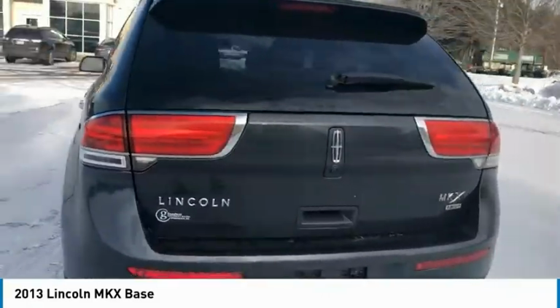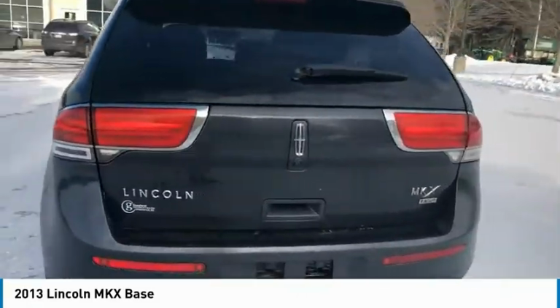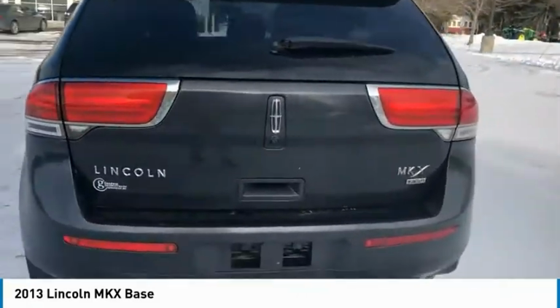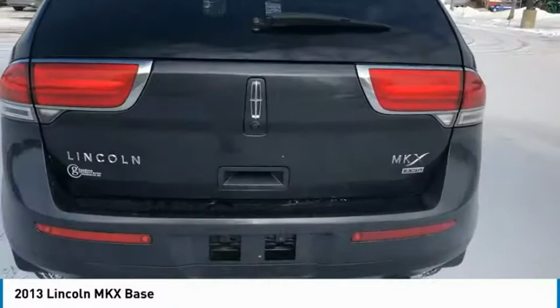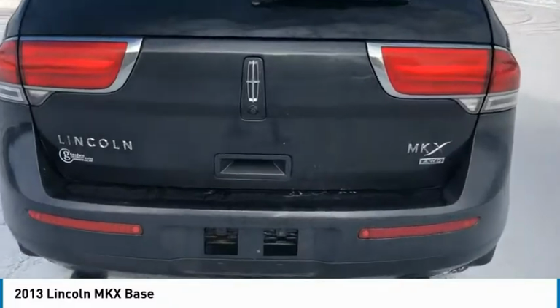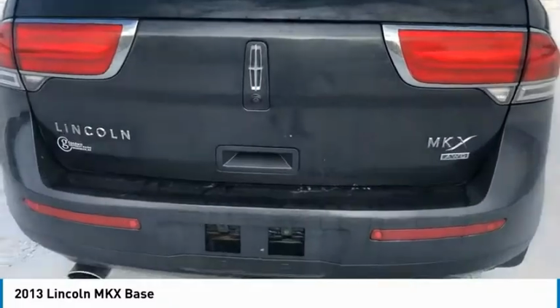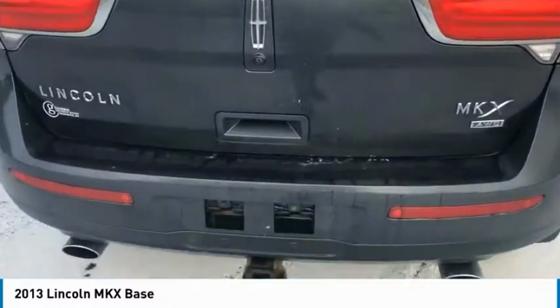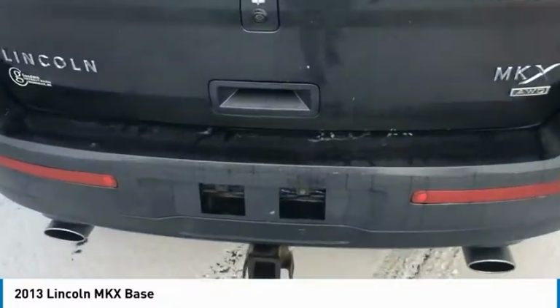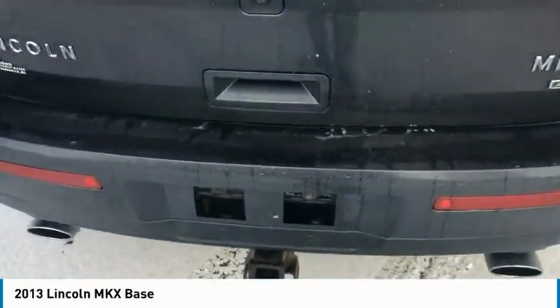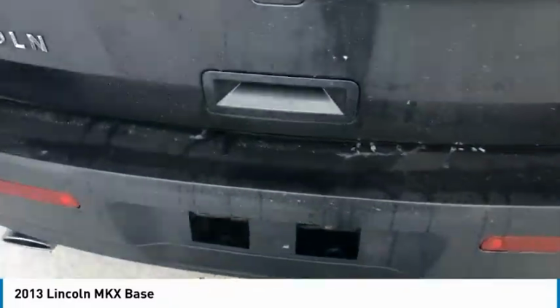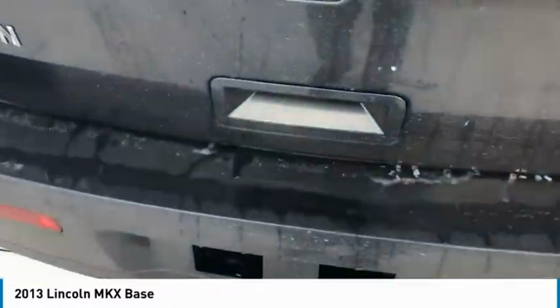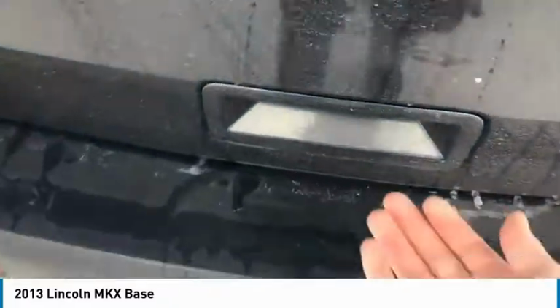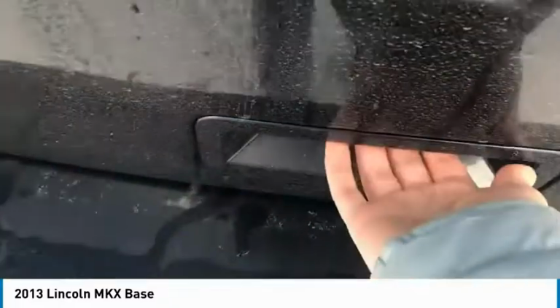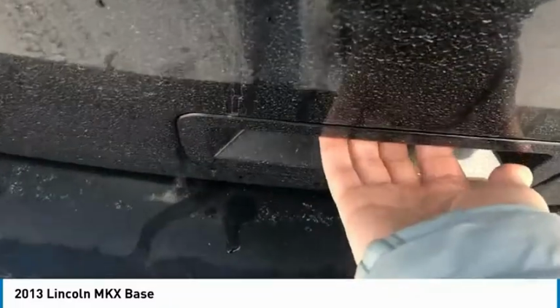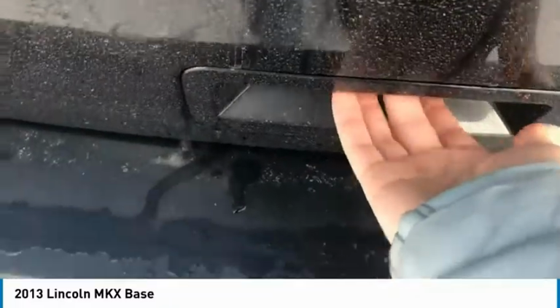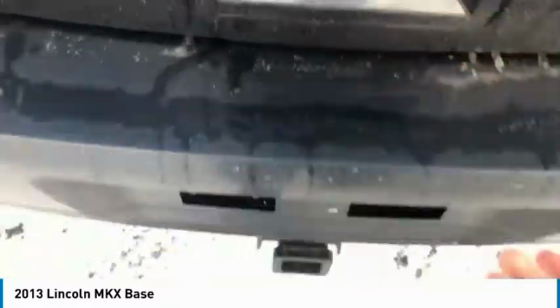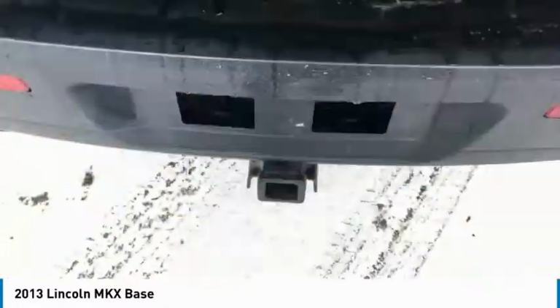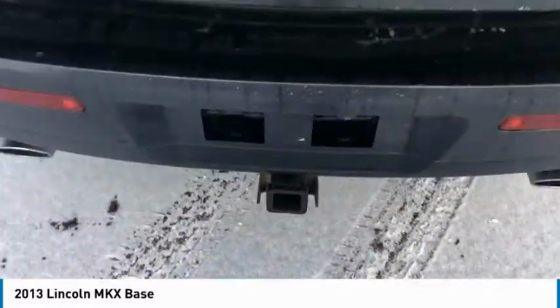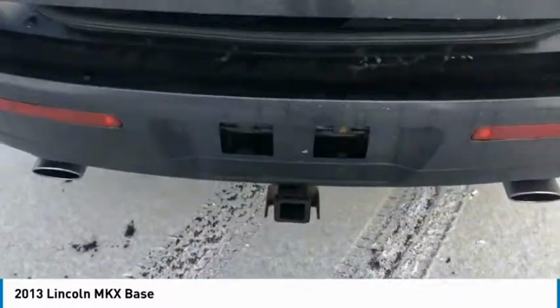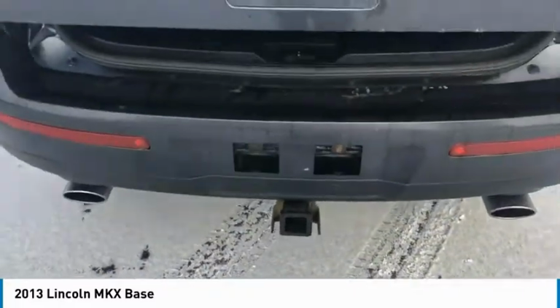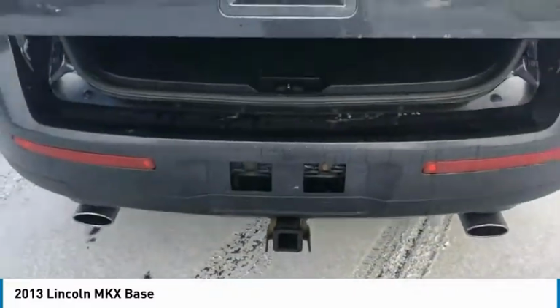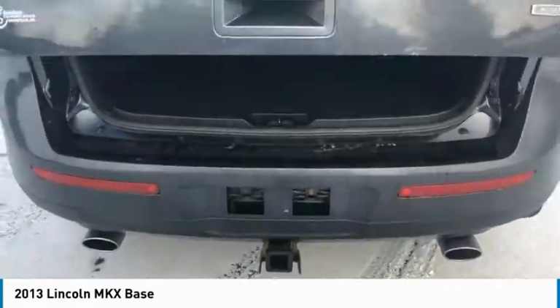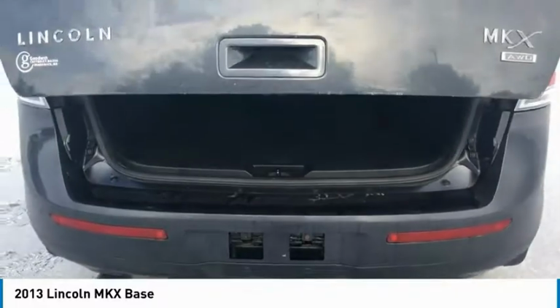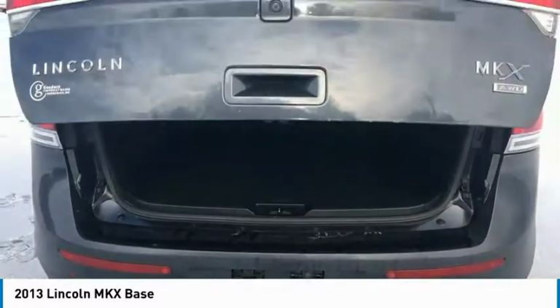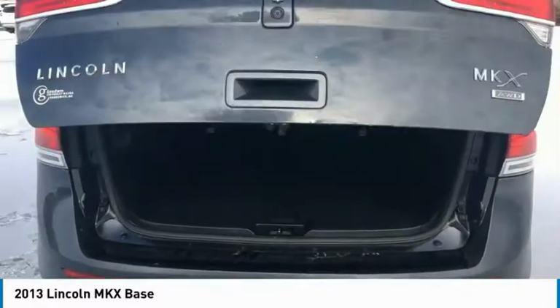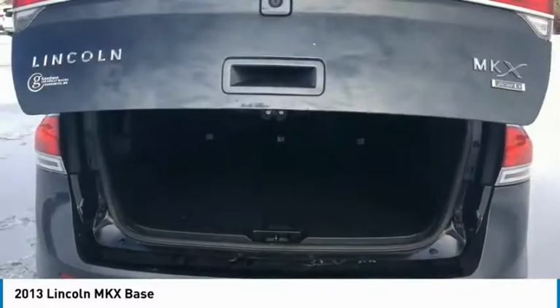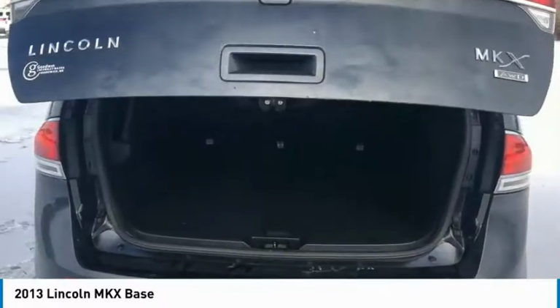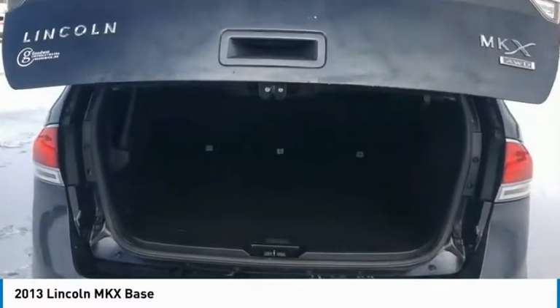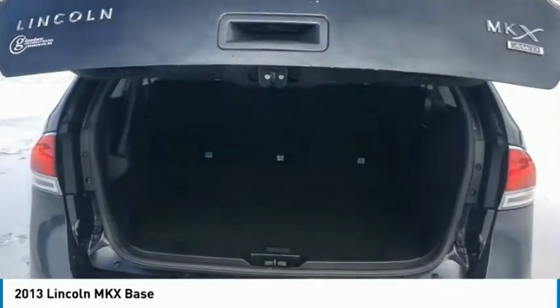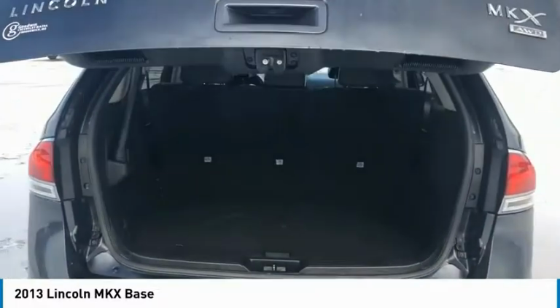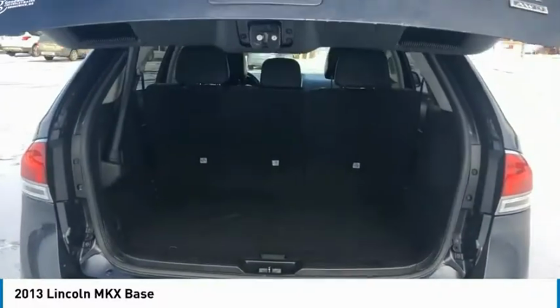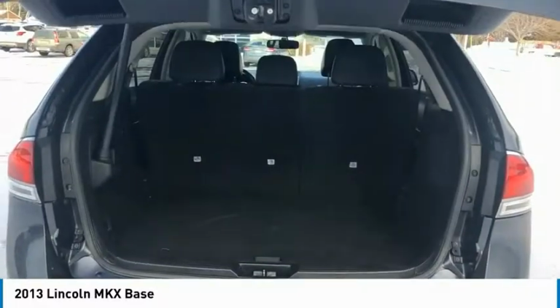Boasting excellent launch and acceleration with a powerful engine that delivers plenty of horsepower, the Lincoln MKX is truly empowered for action.